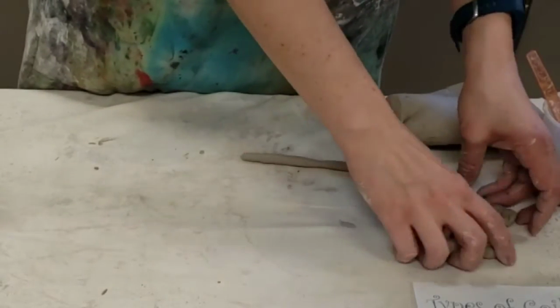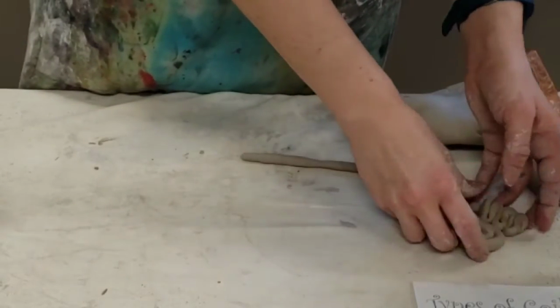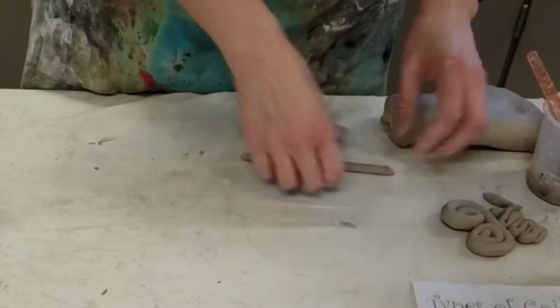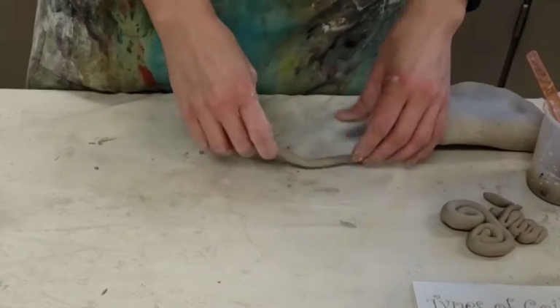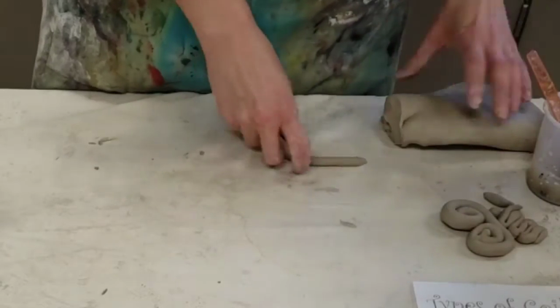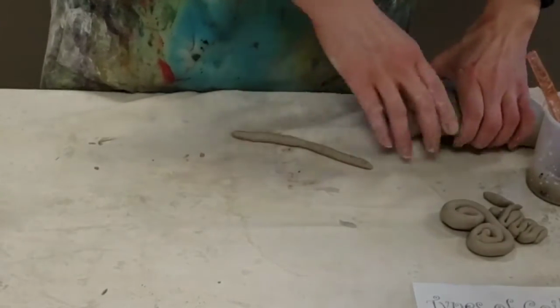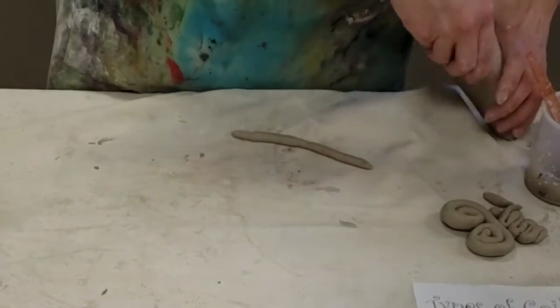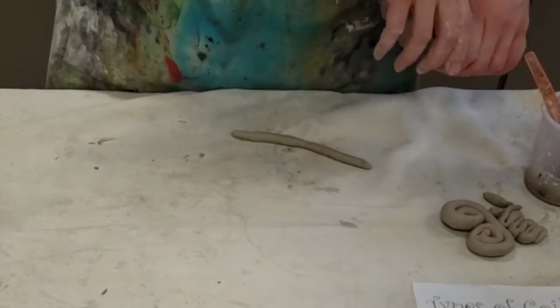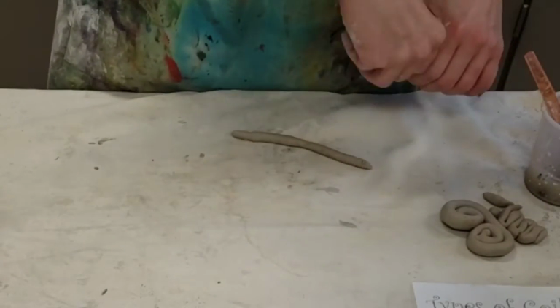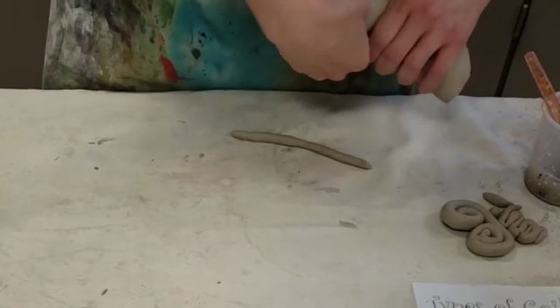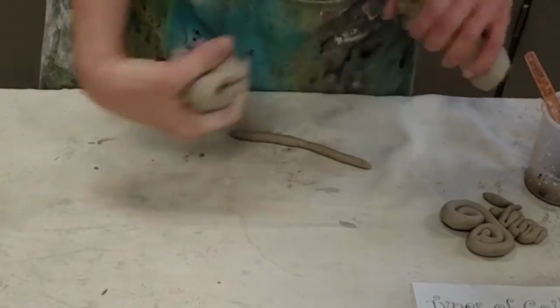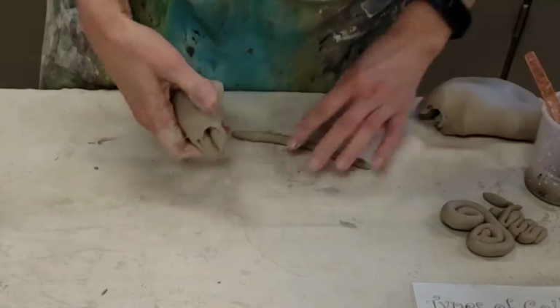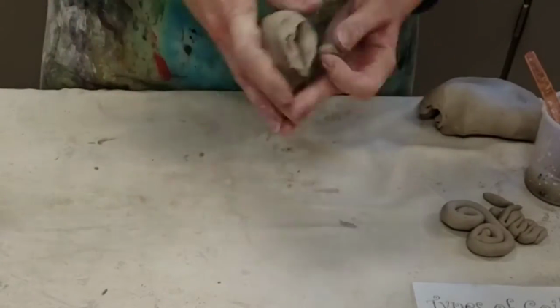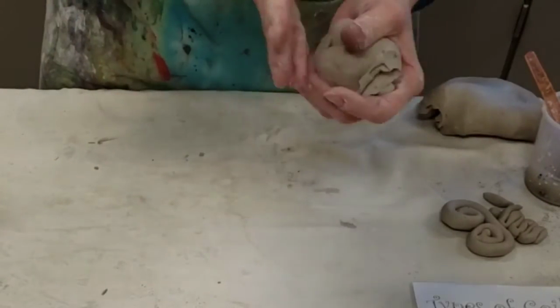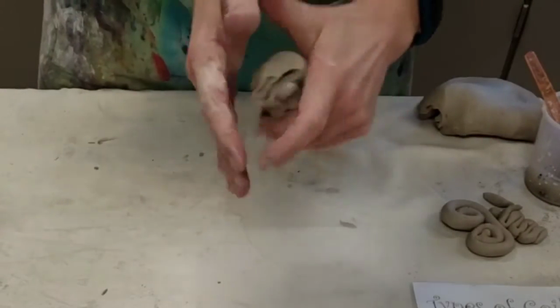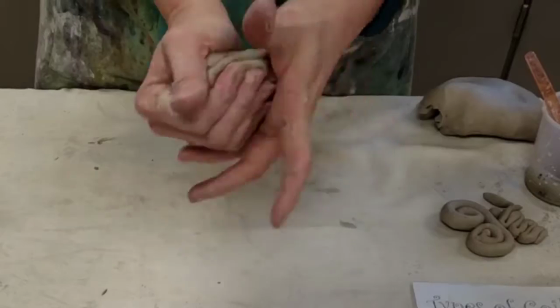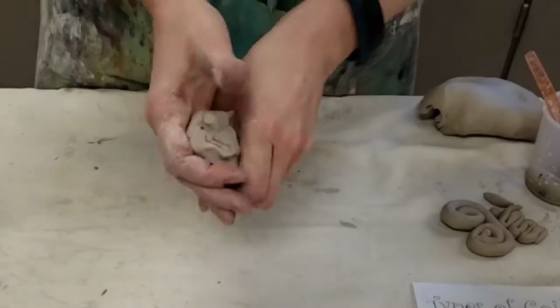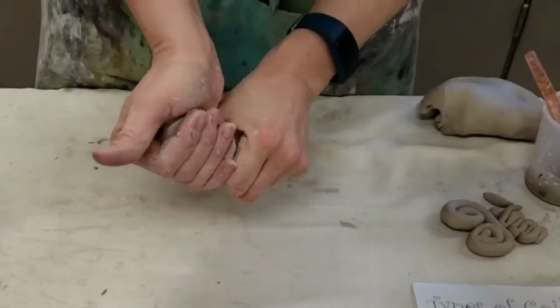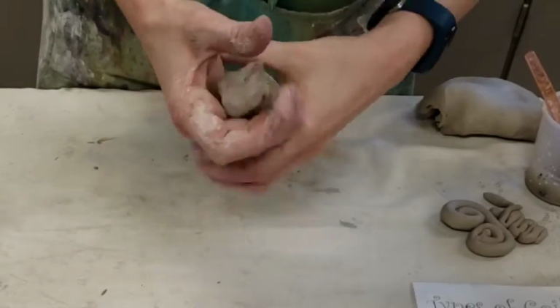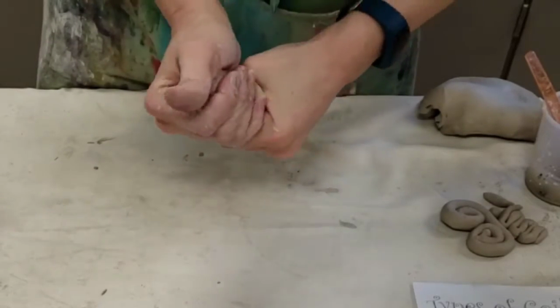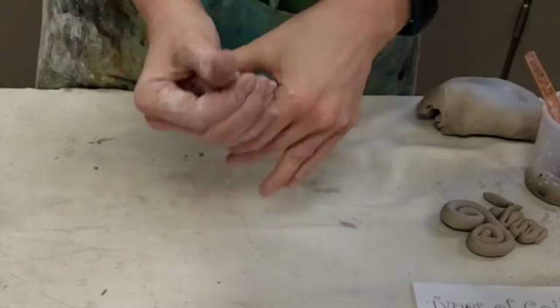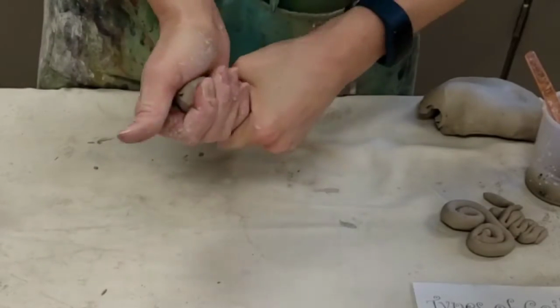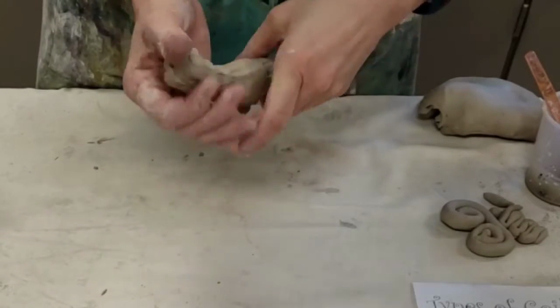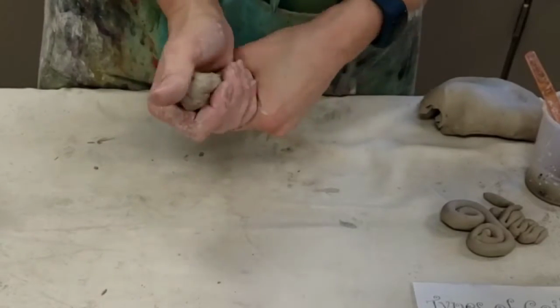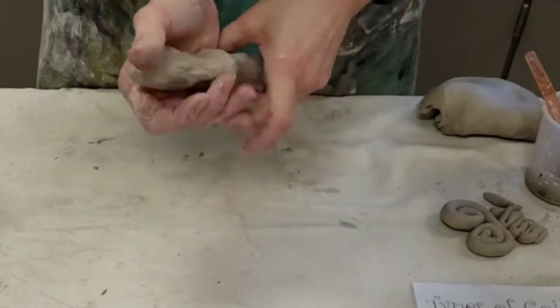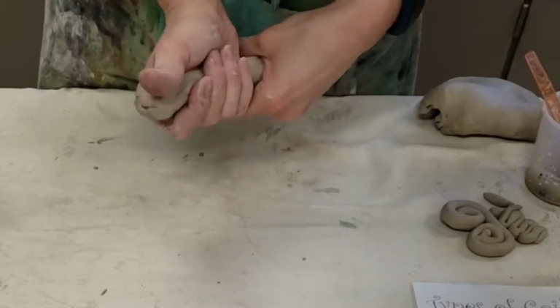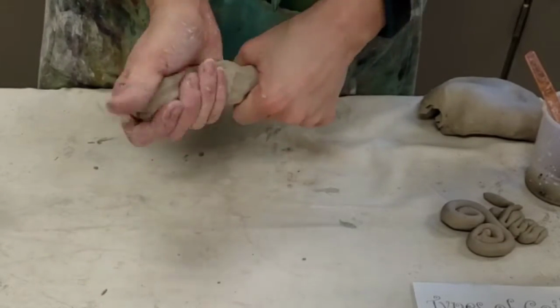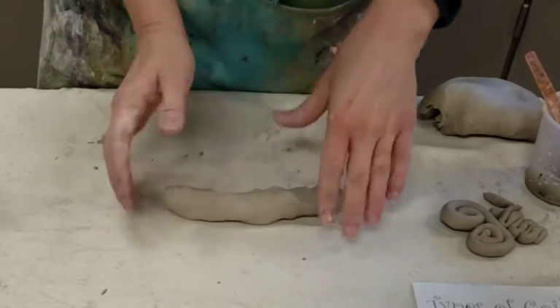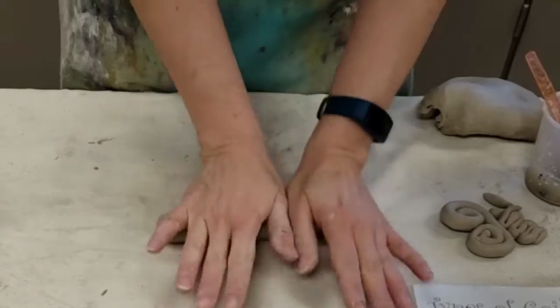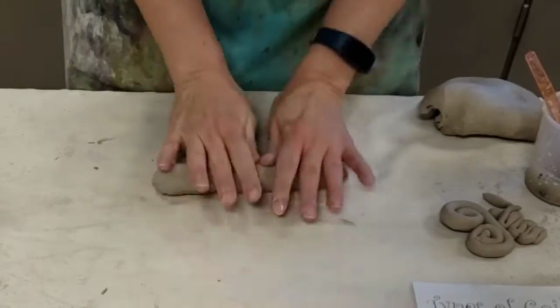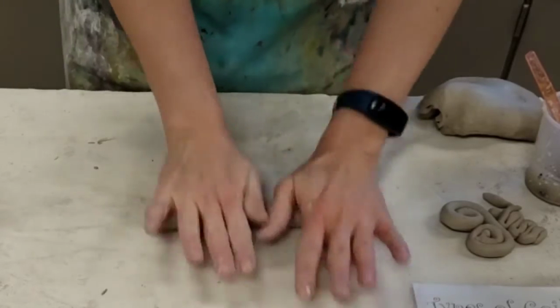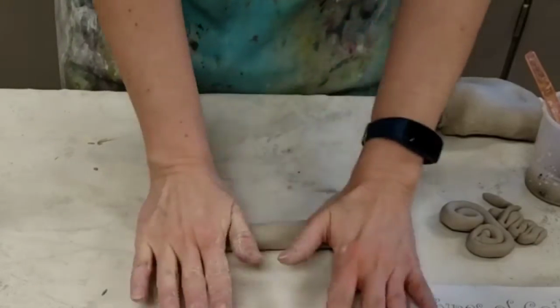To start out on building, we have to have a base, and your base needs to be fairly sturdy. So squeeze out the fat caterpillar, hands together and apart.